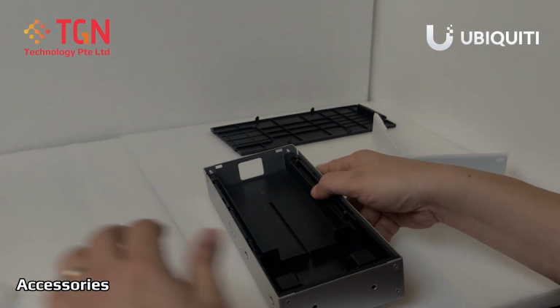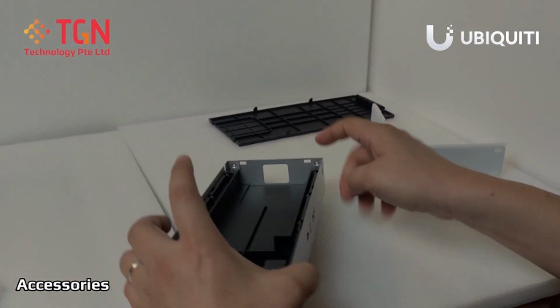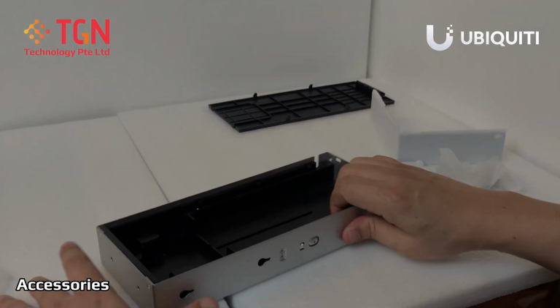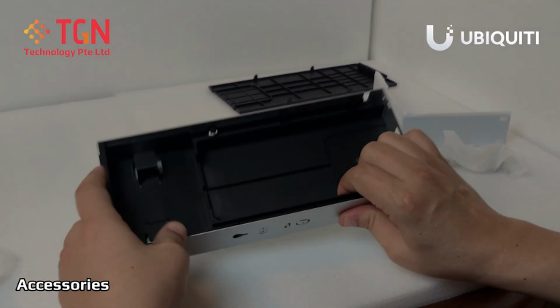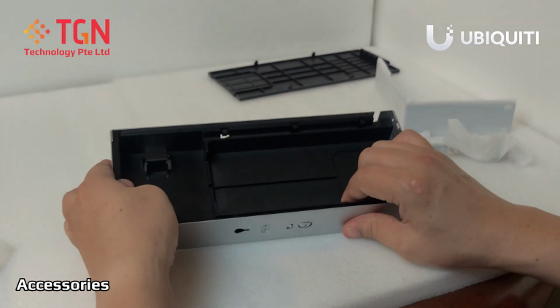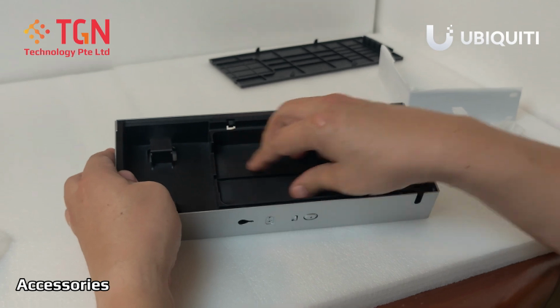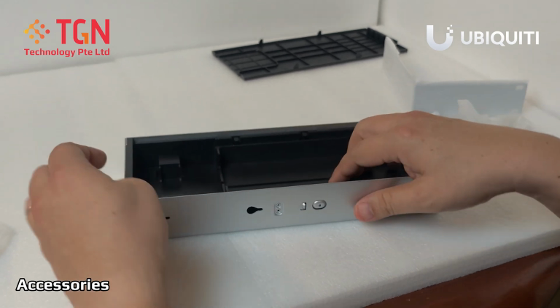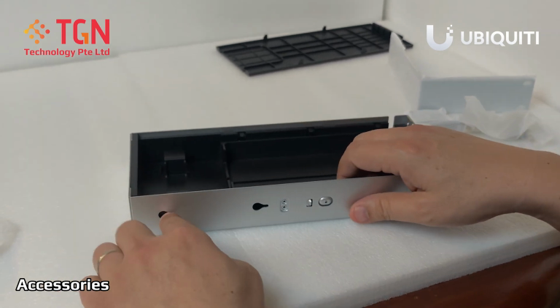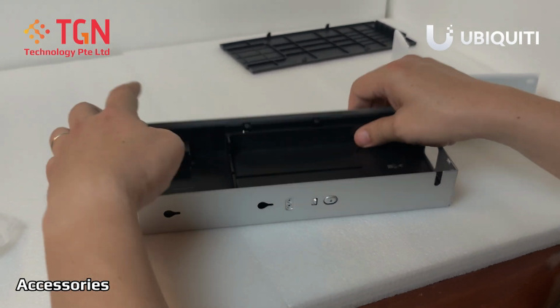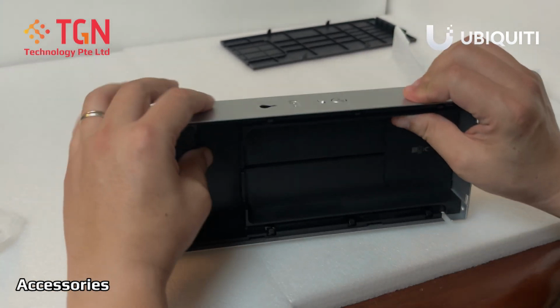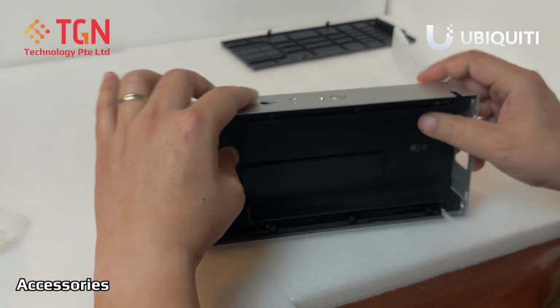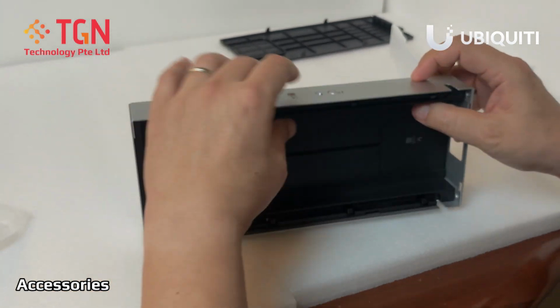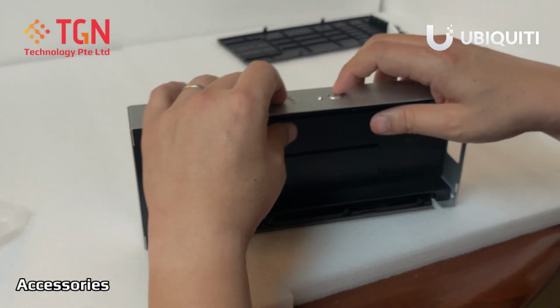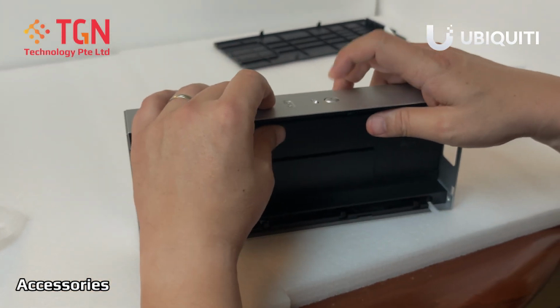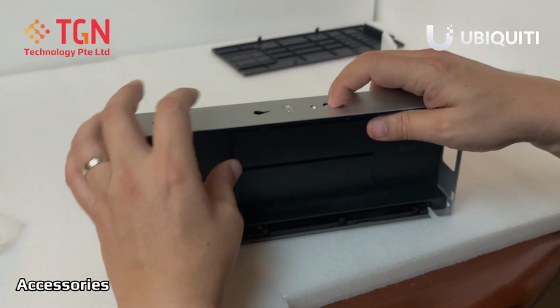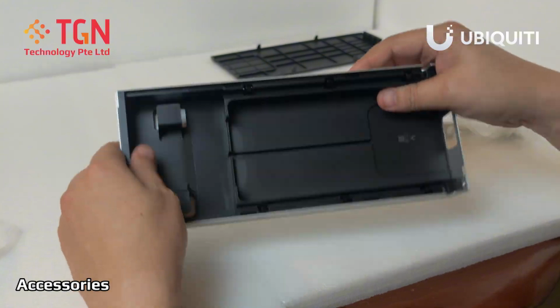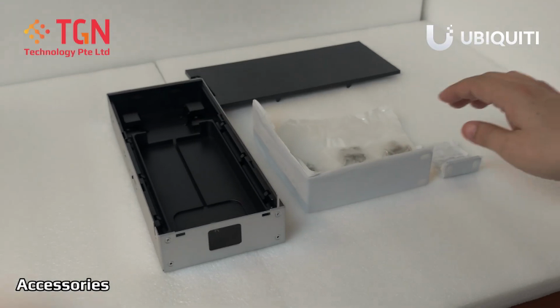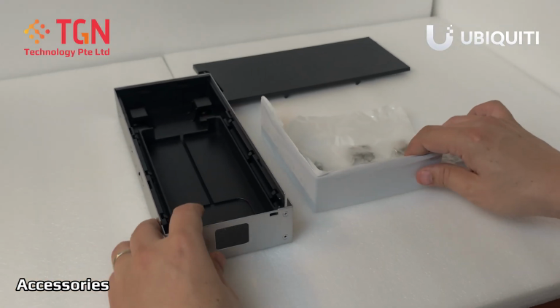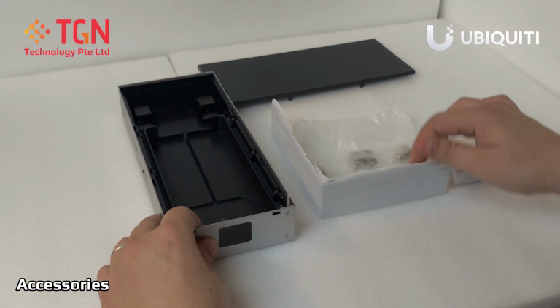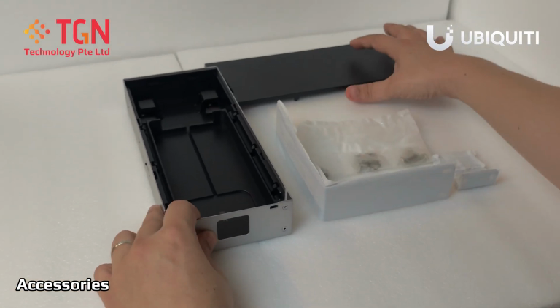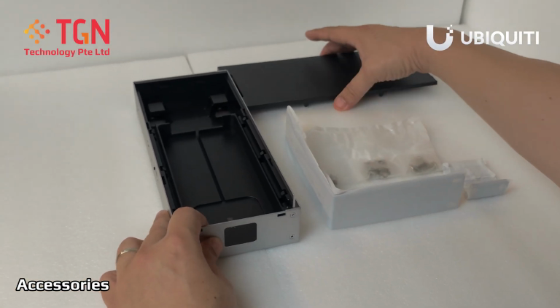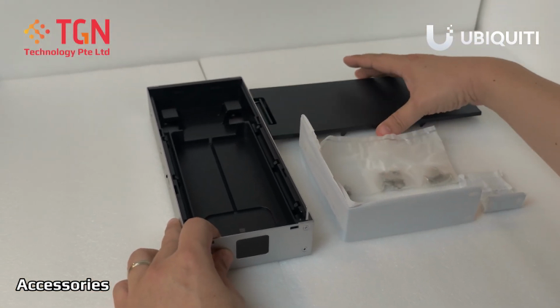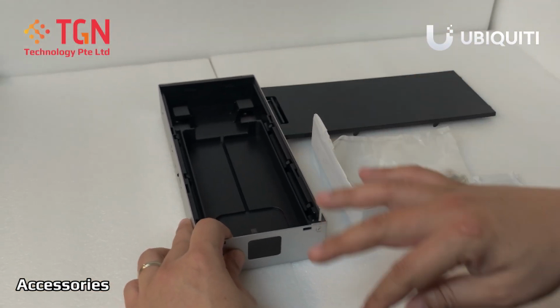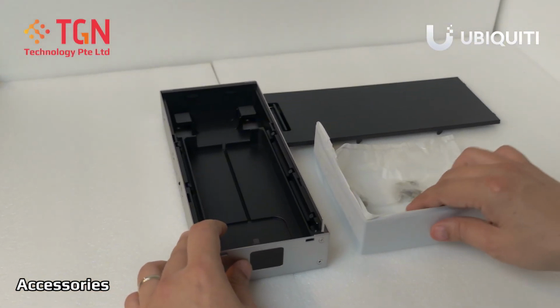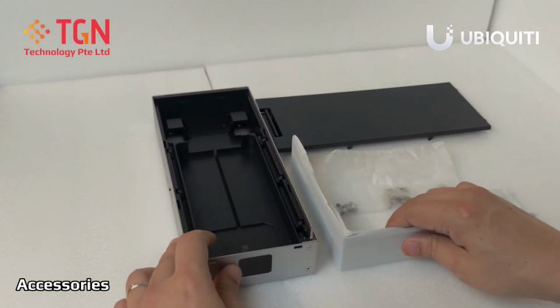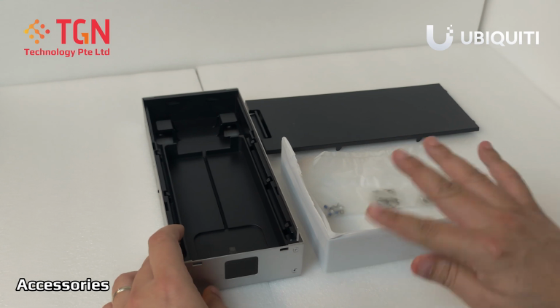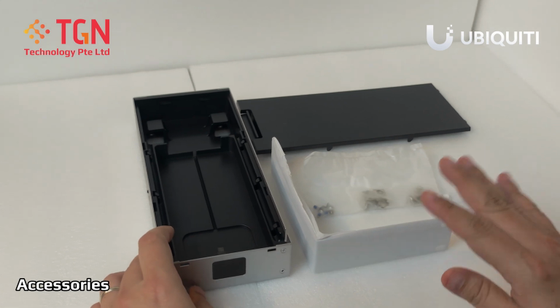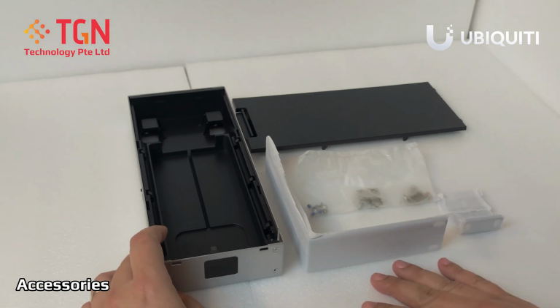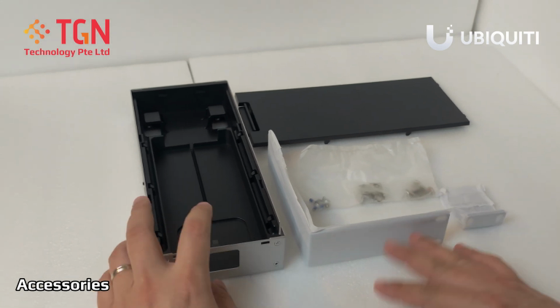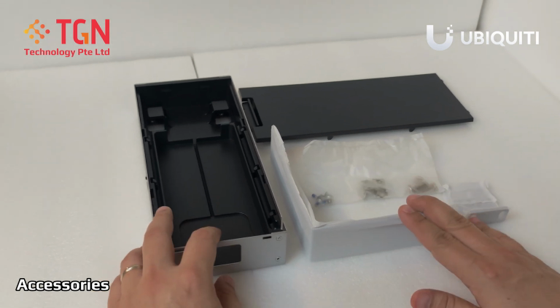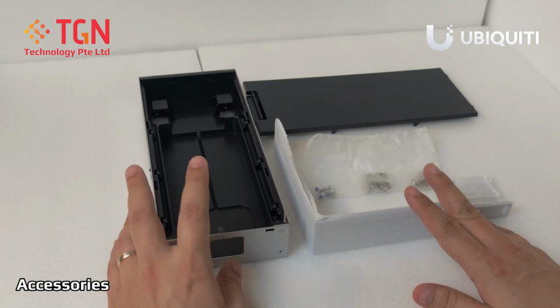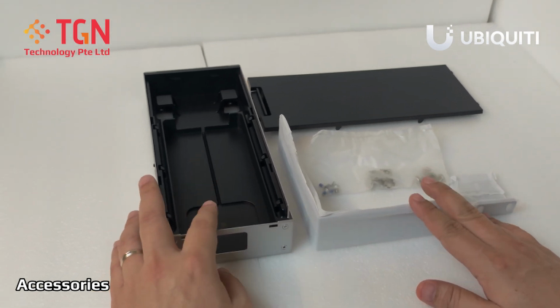This is where you will mount the power adapter, and it can come out on either side and even lock it. The instructions on how to mount it are actually on the QR code on the box, which you can scan to show you how to mount the unit itself.